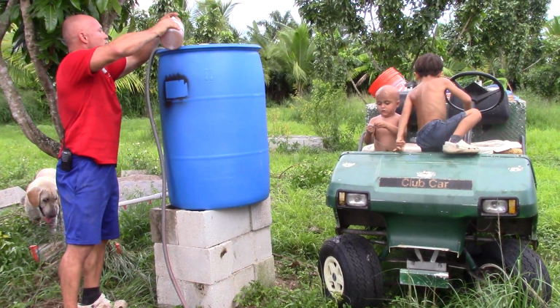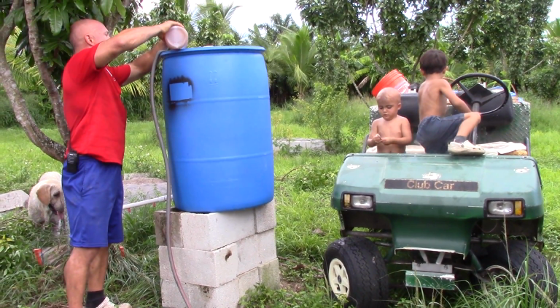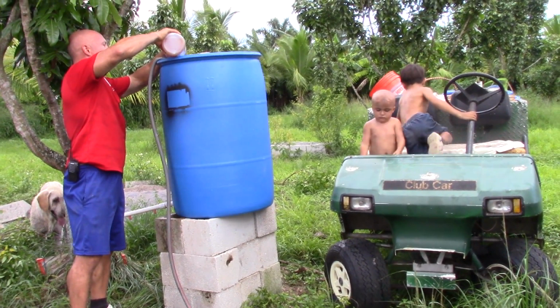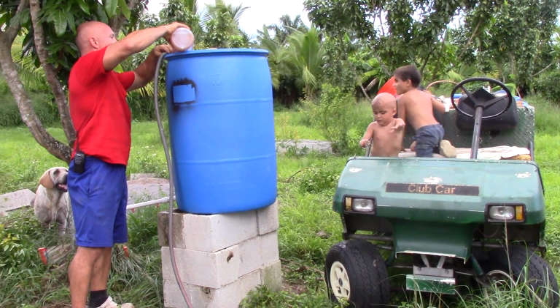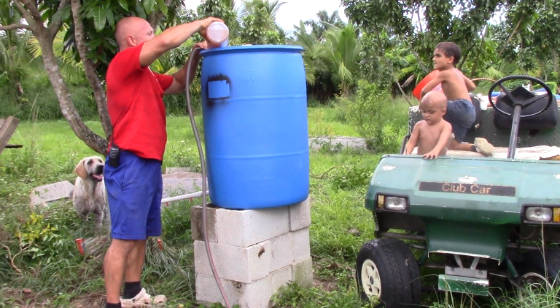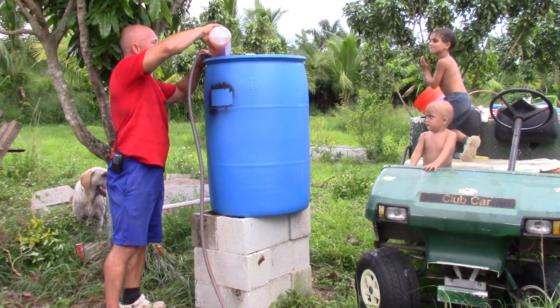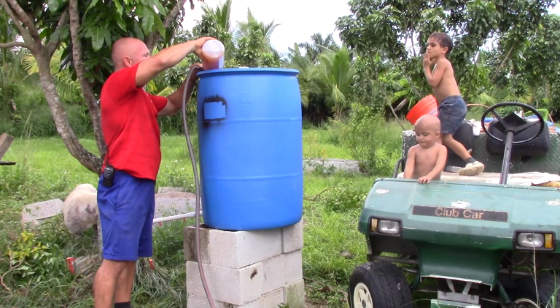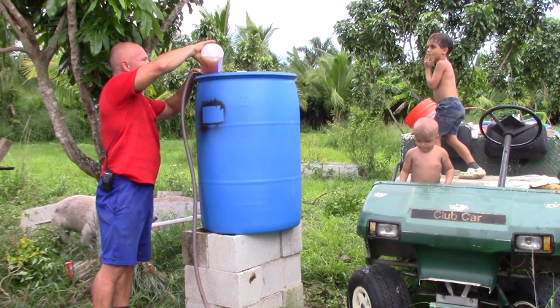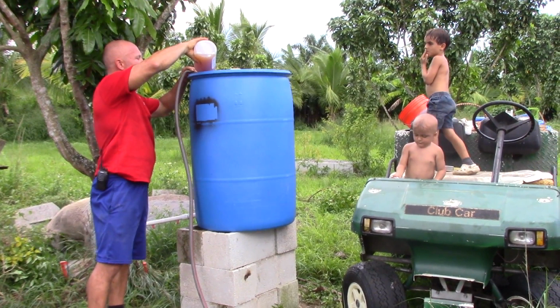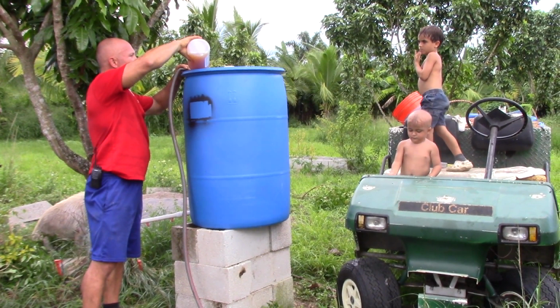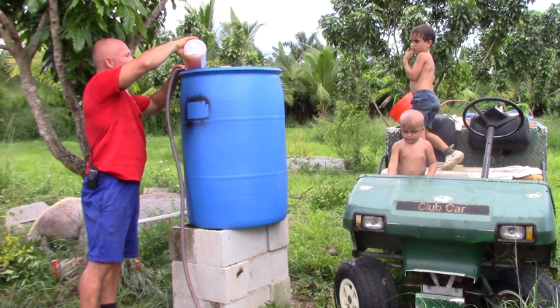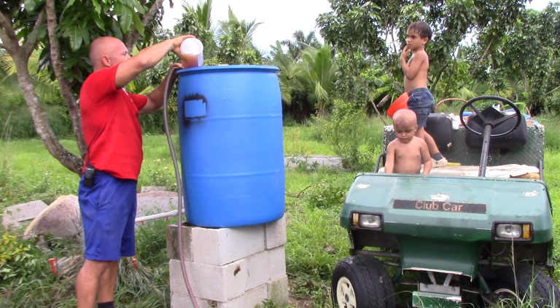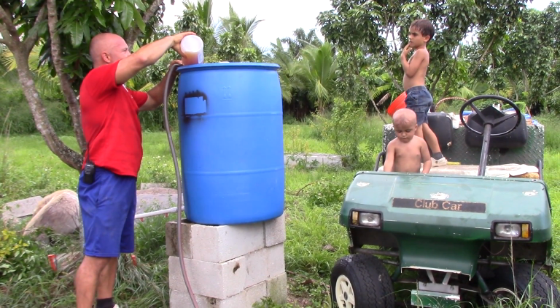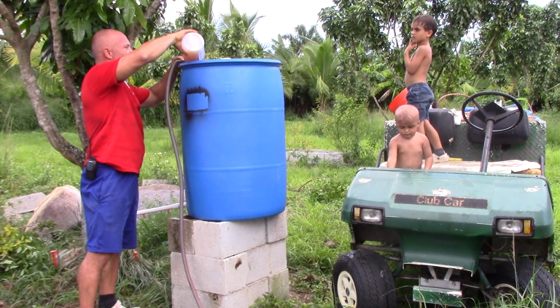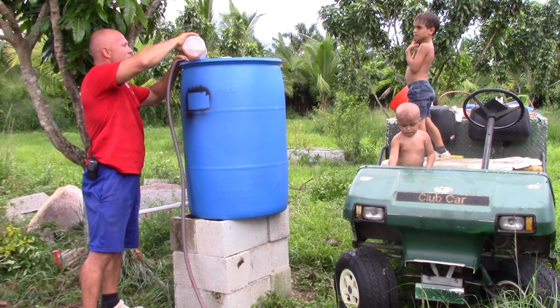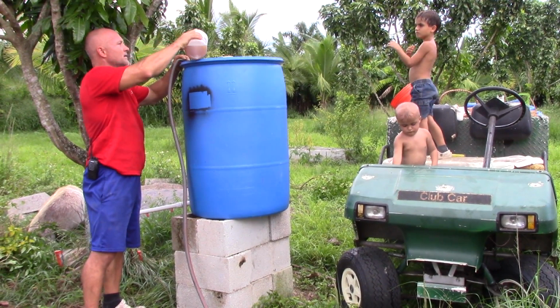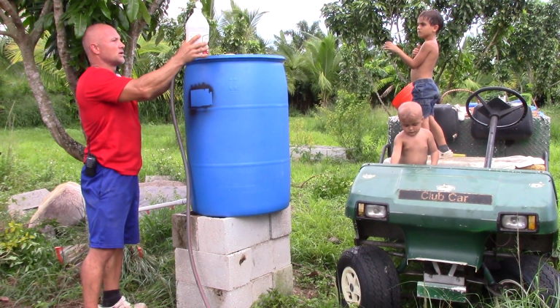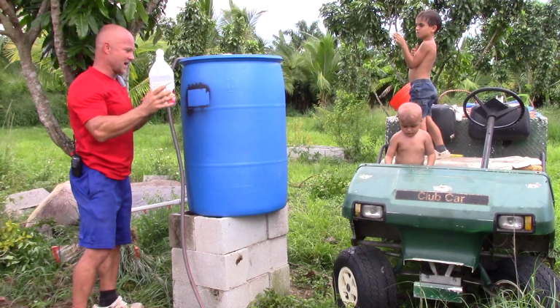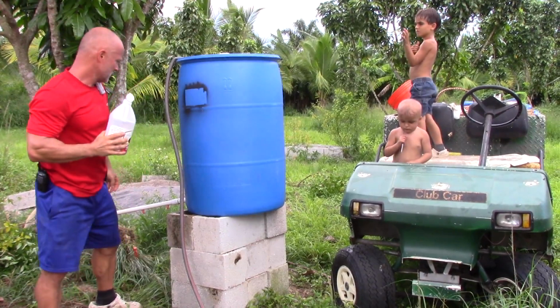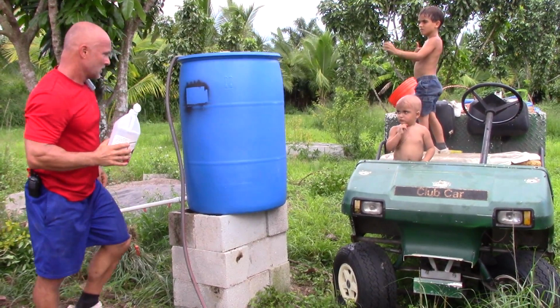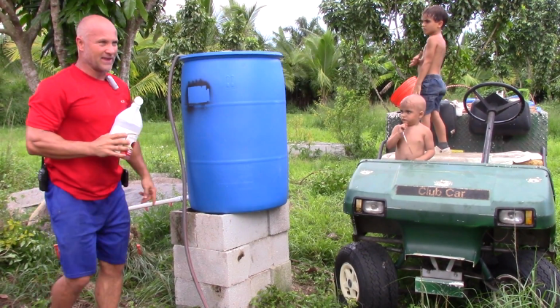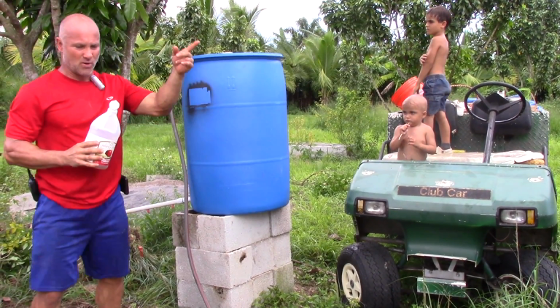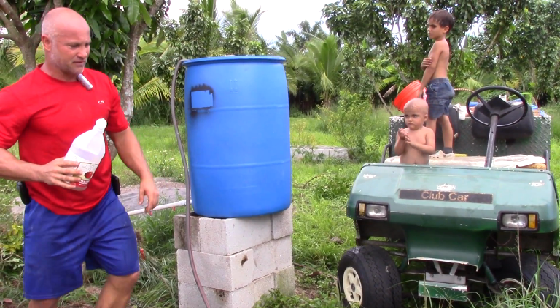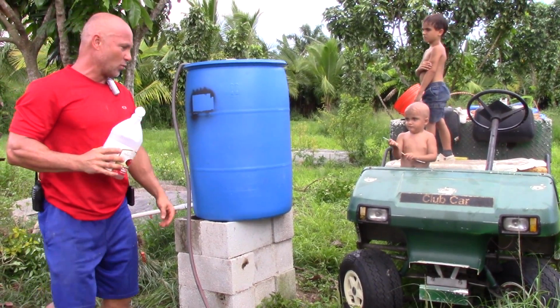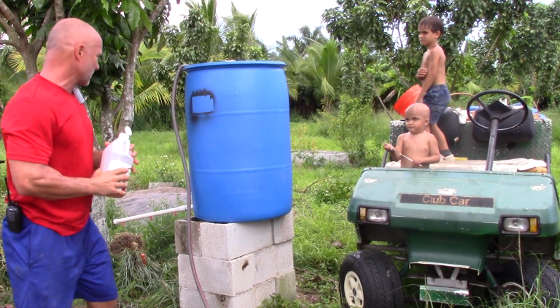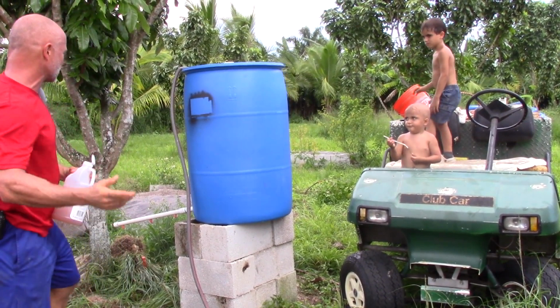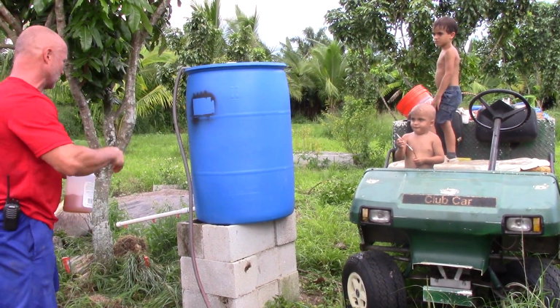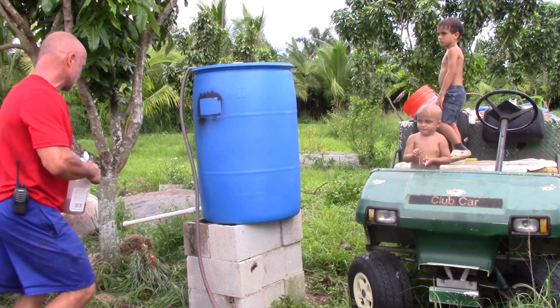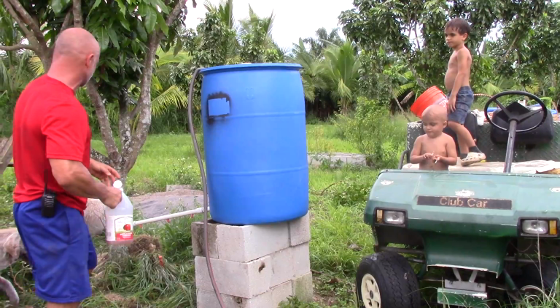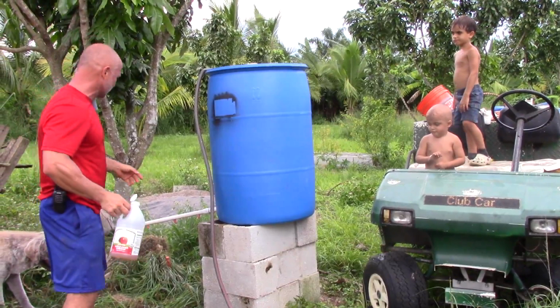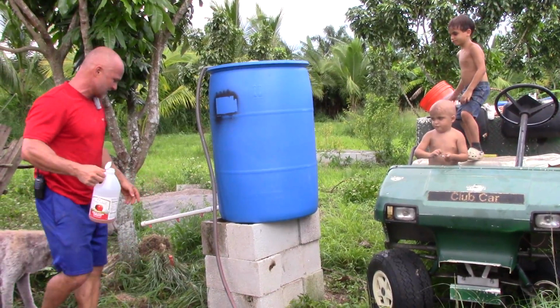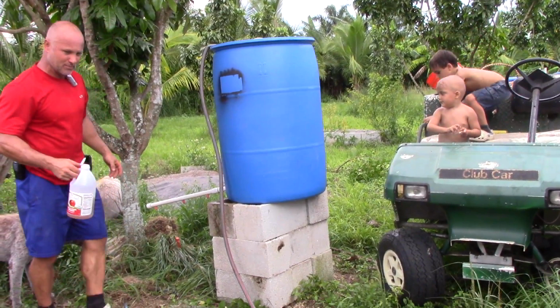This holds about 50 to 55 gallons, and I'll put half of that in there, a little more than half. I got a couple of buckets that have the water nipples. Let me show them if you don't know what a chicken nipple is - a water nipple.